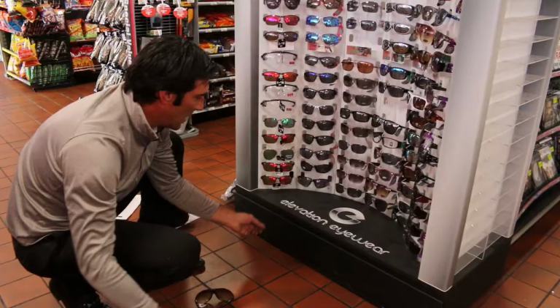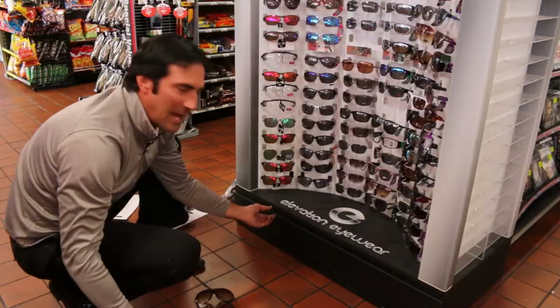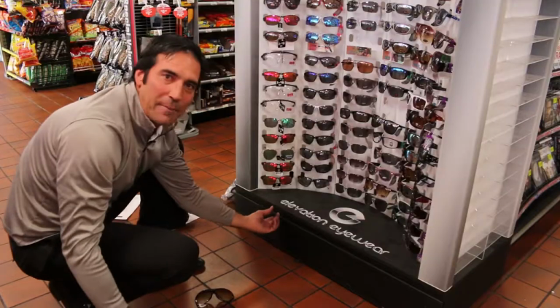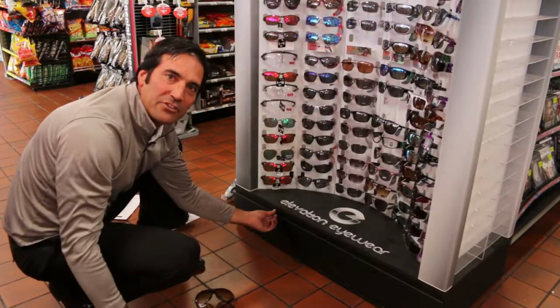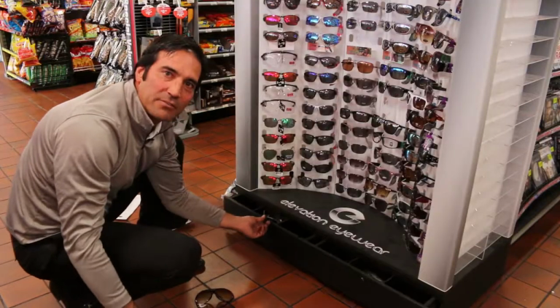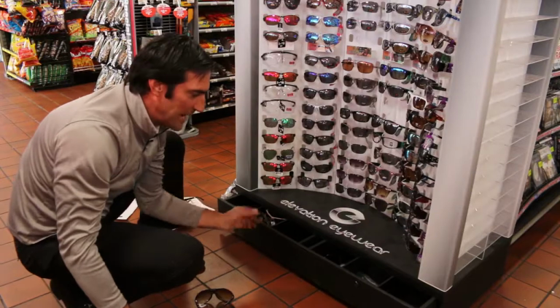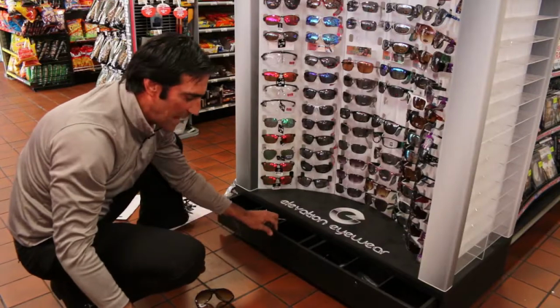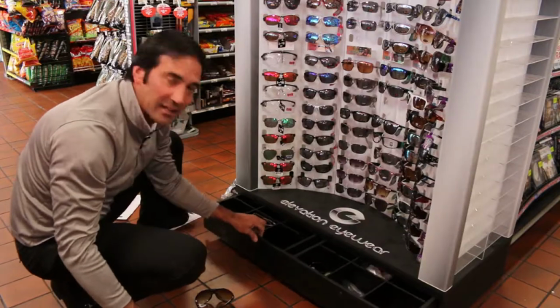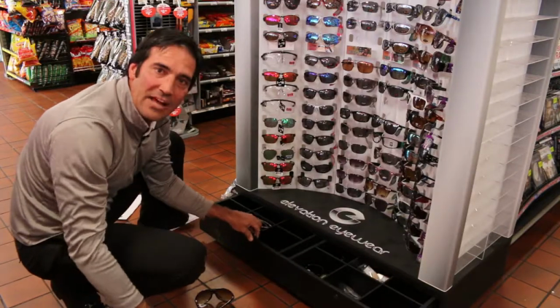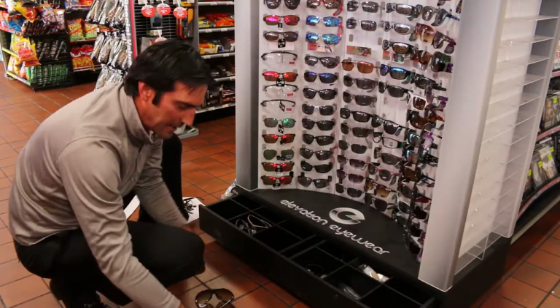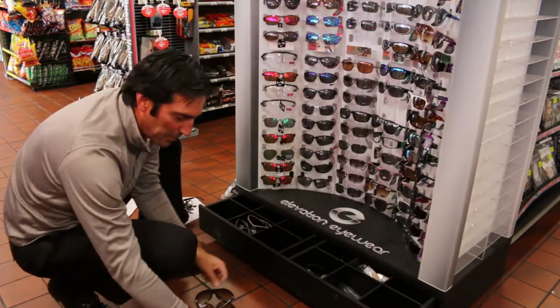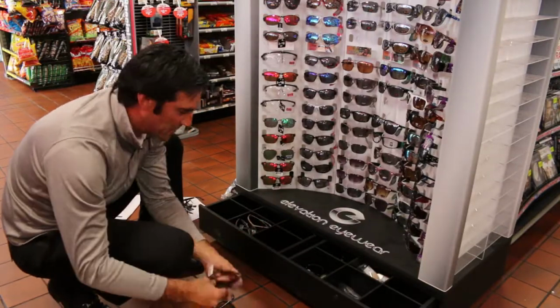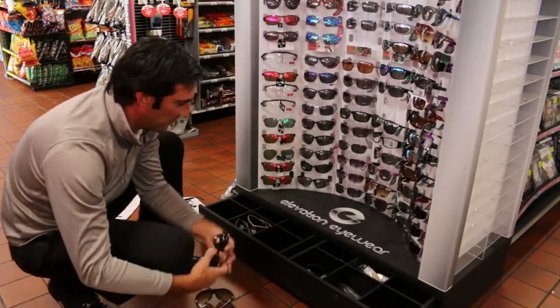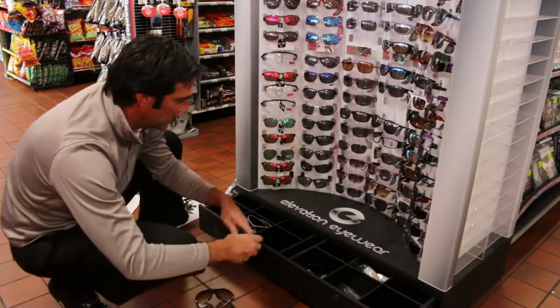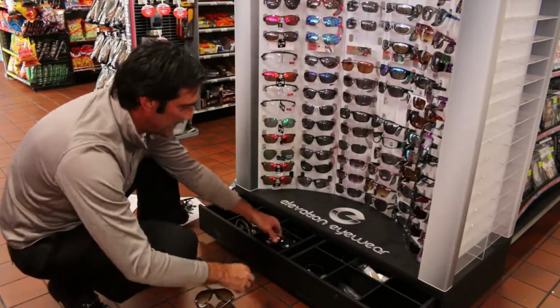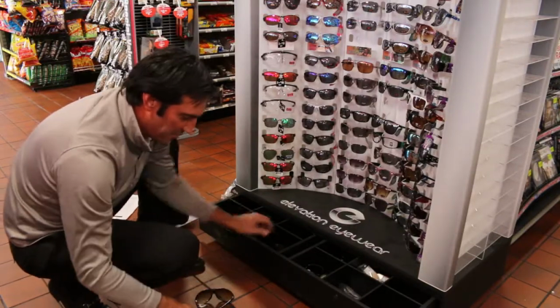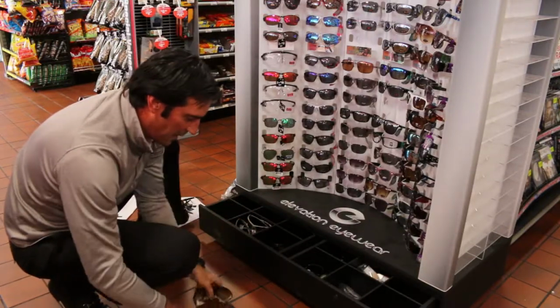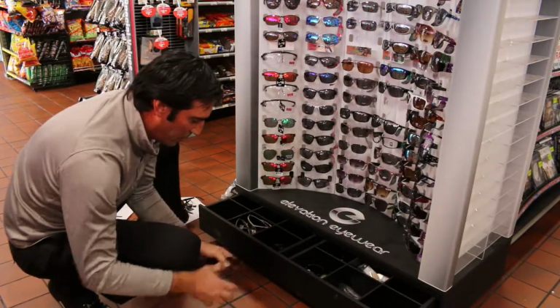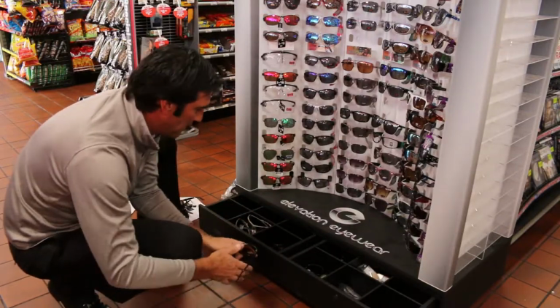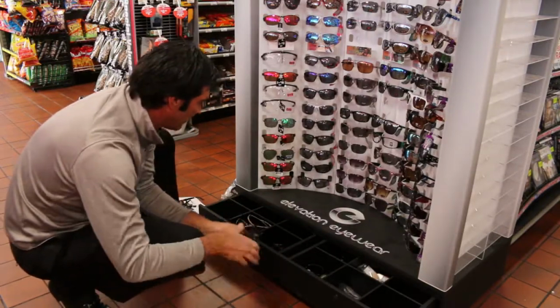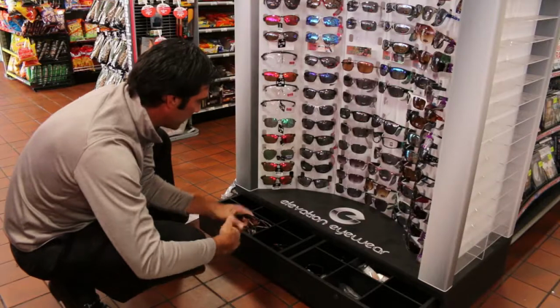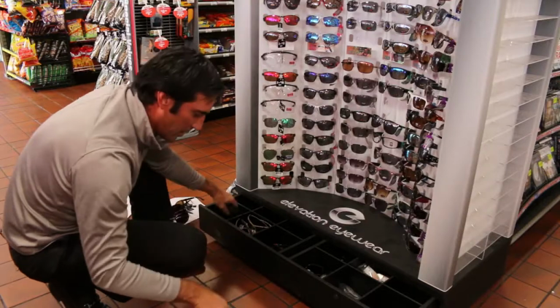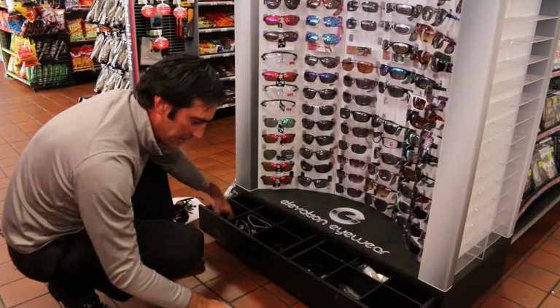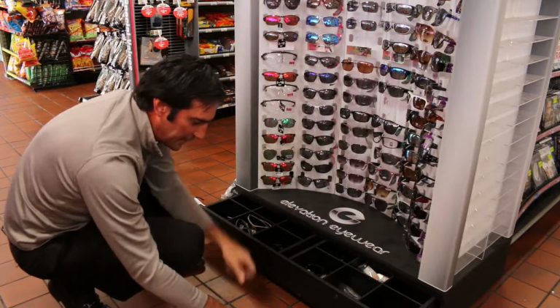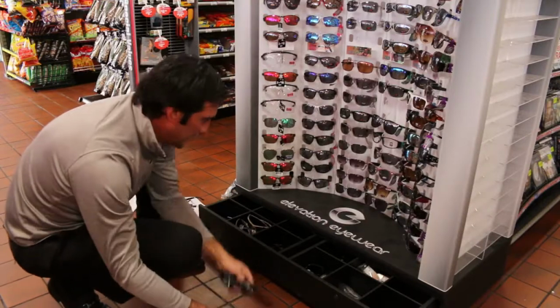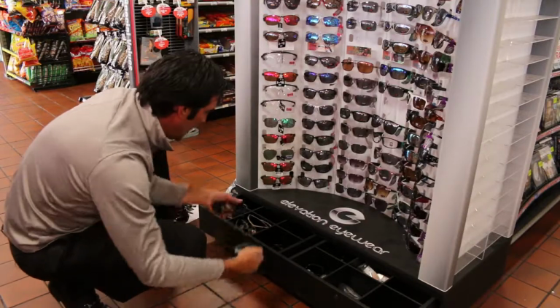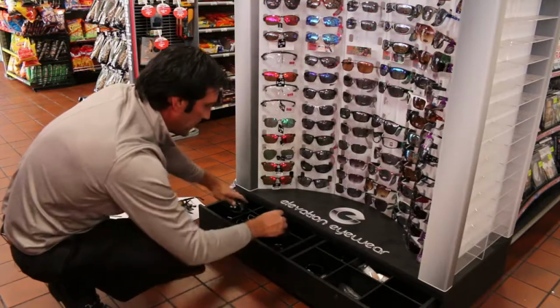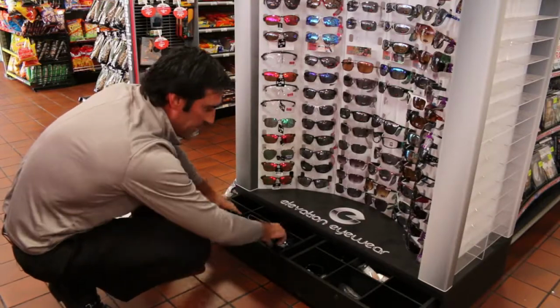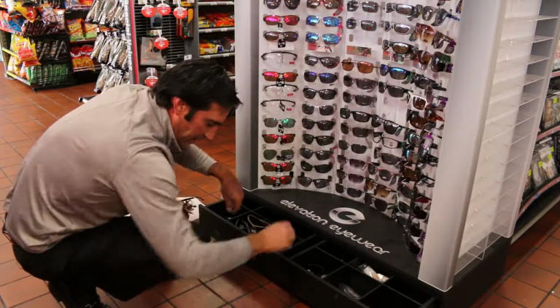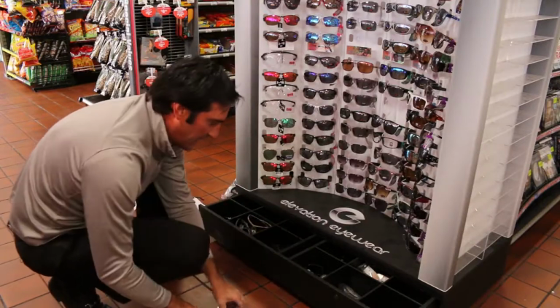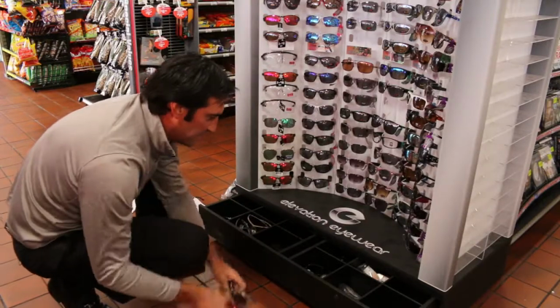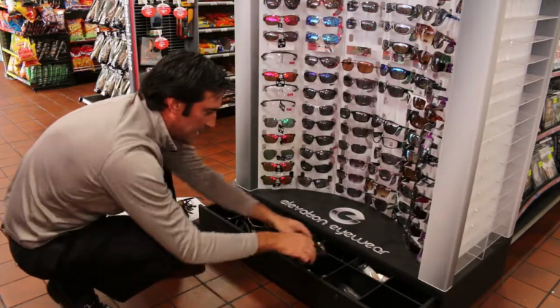You'll have some back stock from the lifestyle and the classic and probably from the 2 for 15. Just go ahead and put them in the back stock drawer underneath and you can refill as needed.